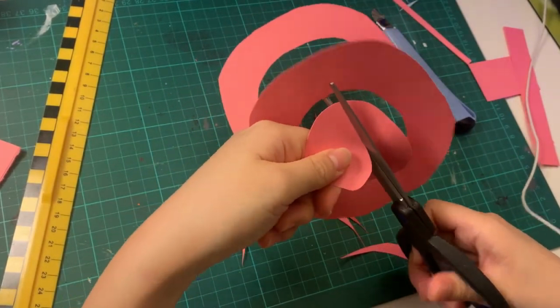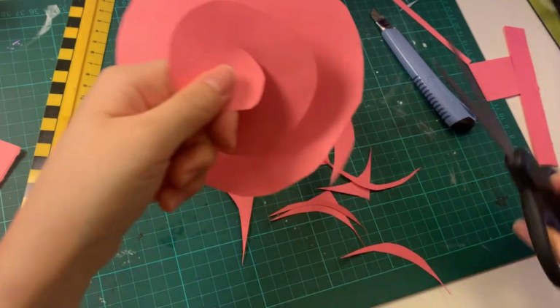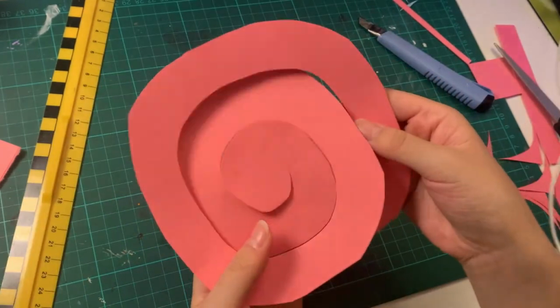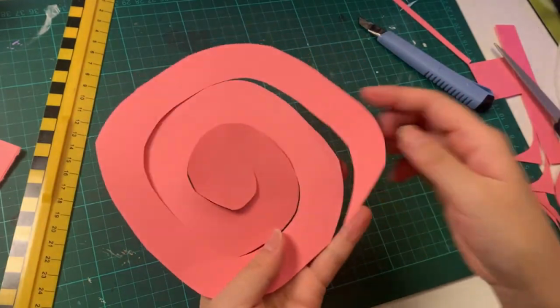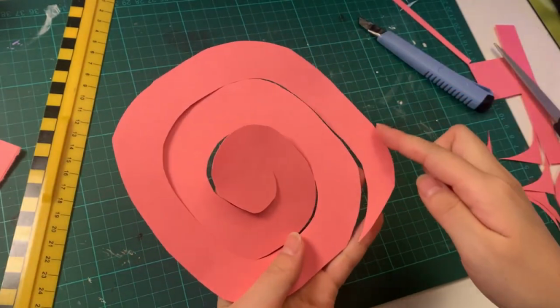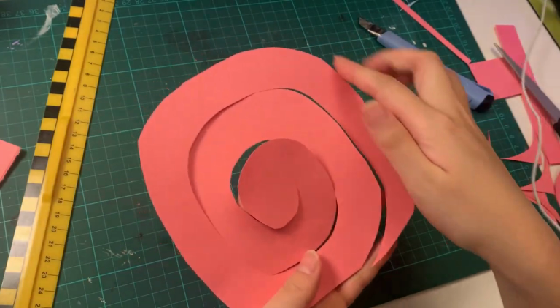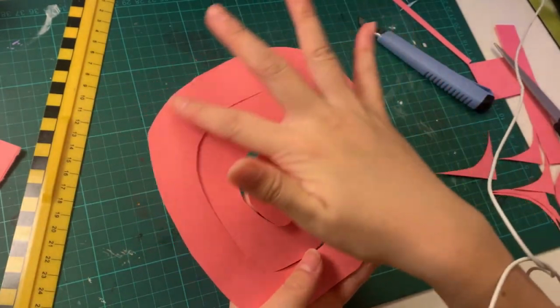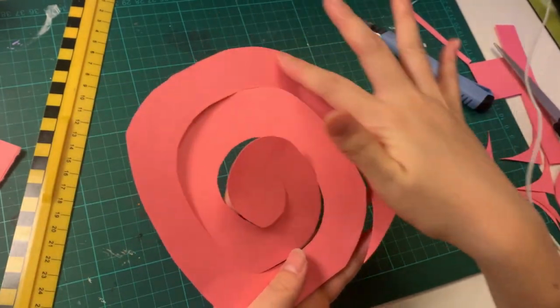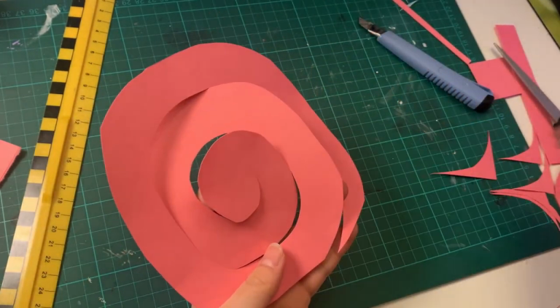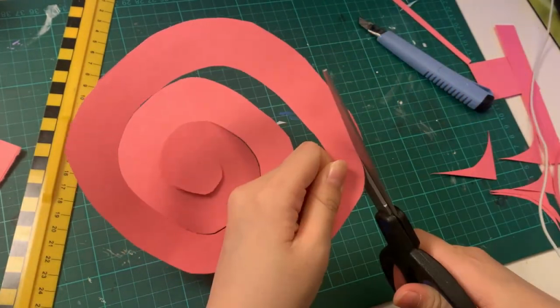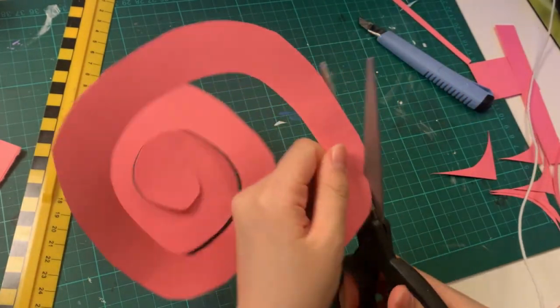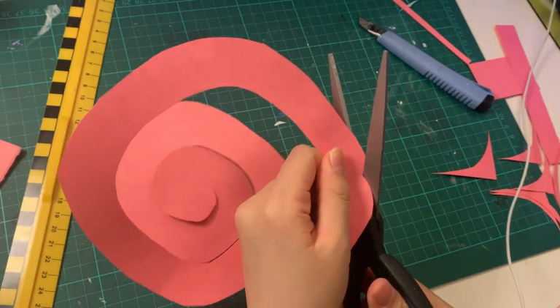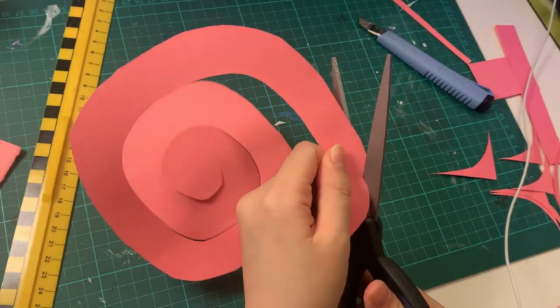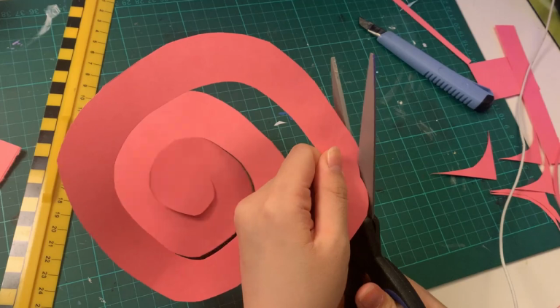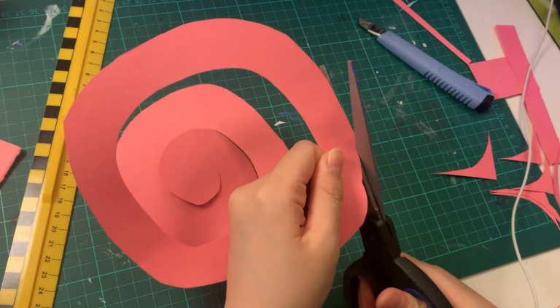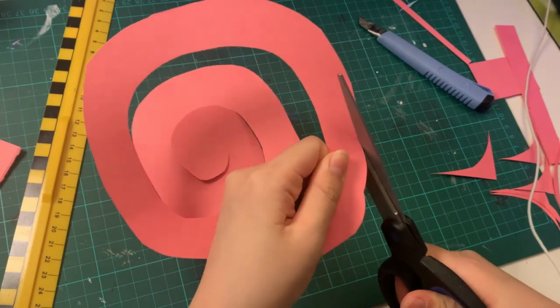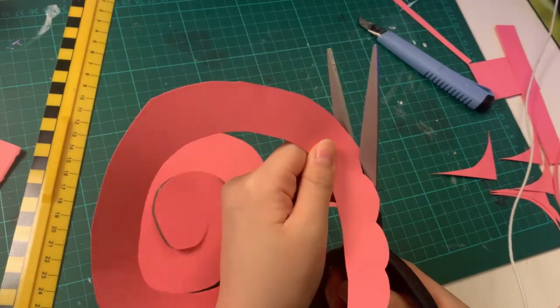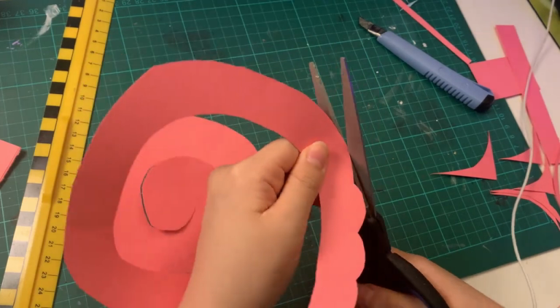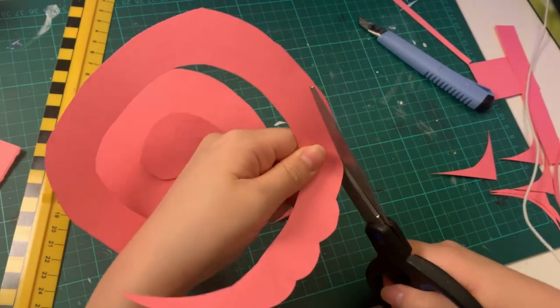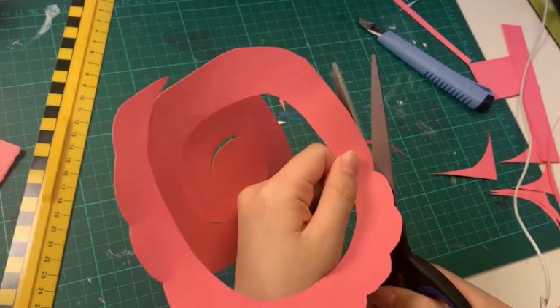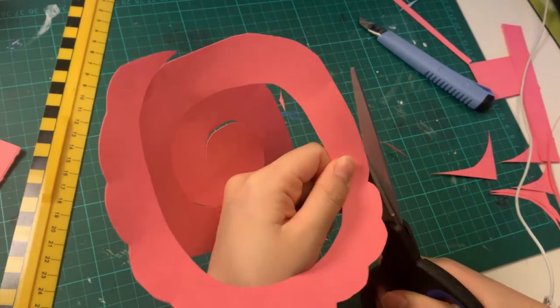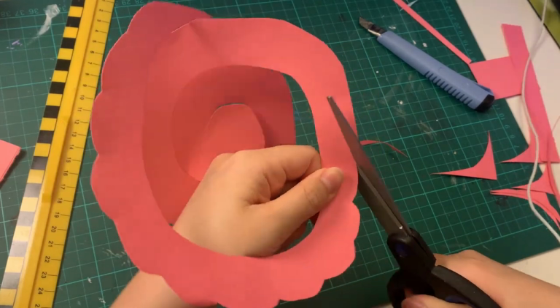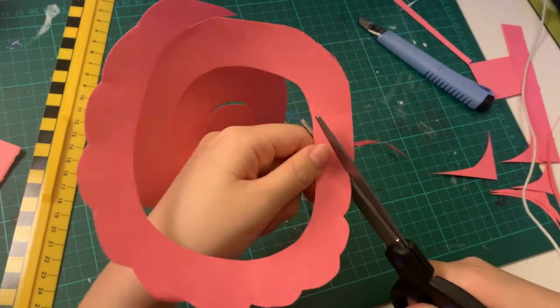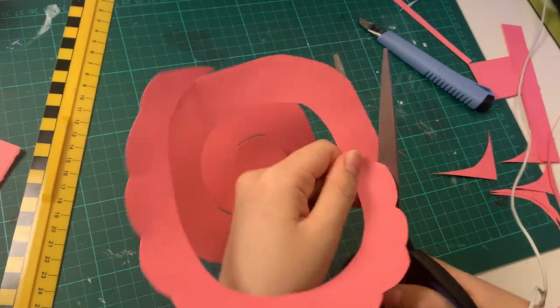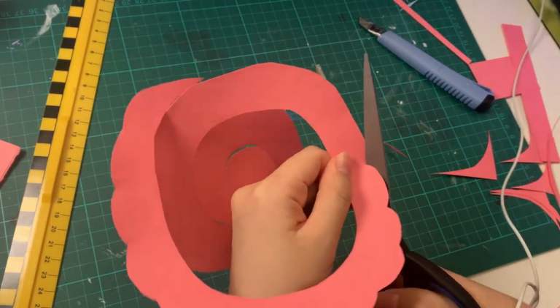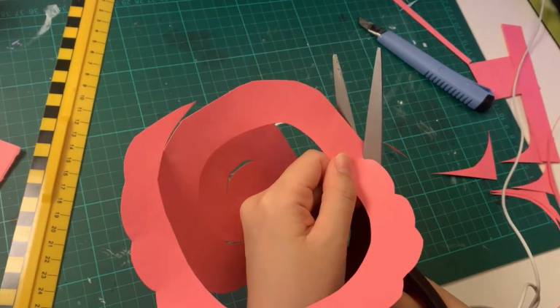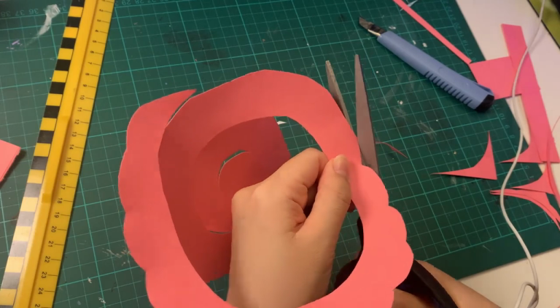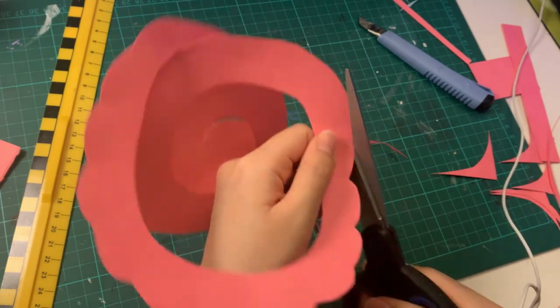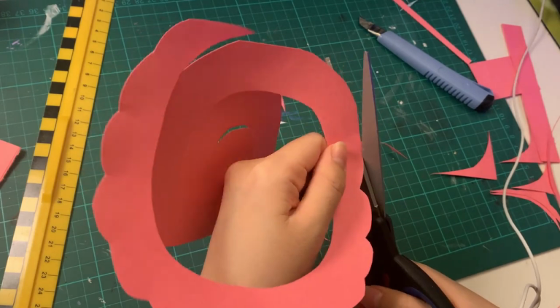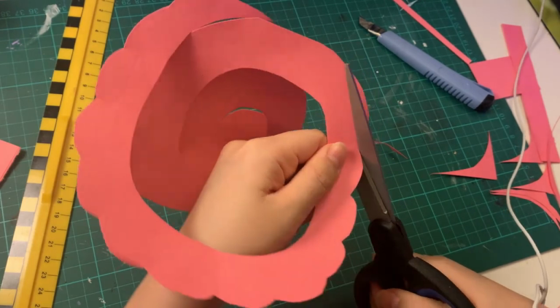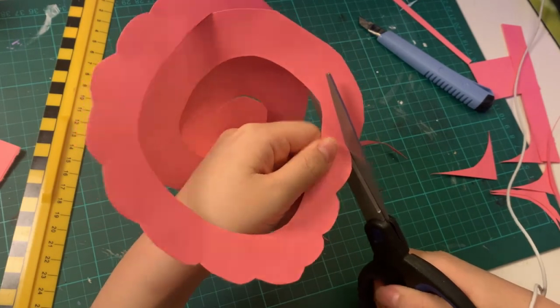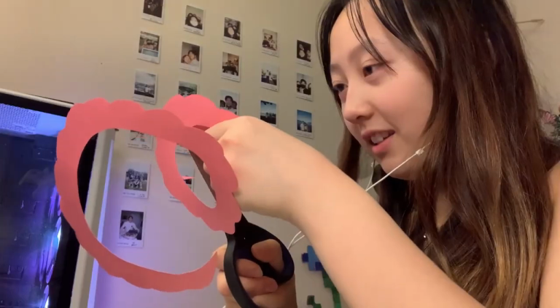Once you've reached the middle, go to the outer edge and make a bumpy pattern. For each little bump I did about two centimeters of length for the cut, then cut all the way around the outer edge — this helps make the petal shapes.